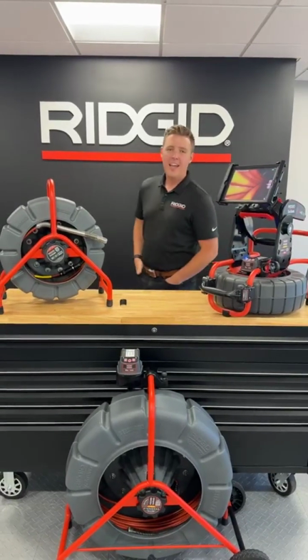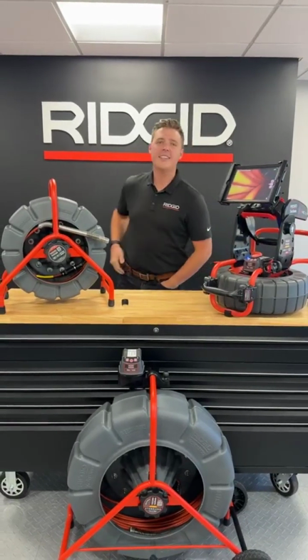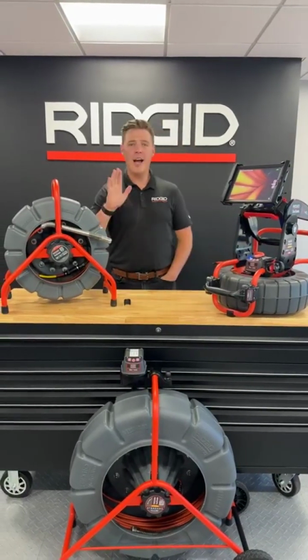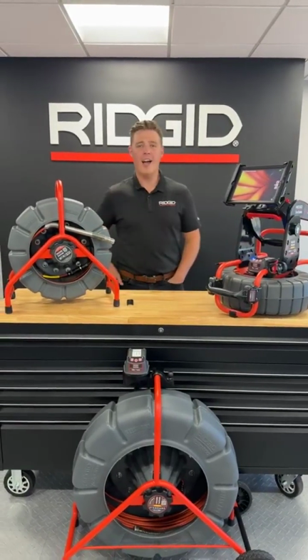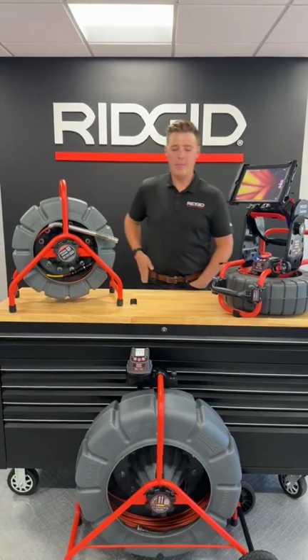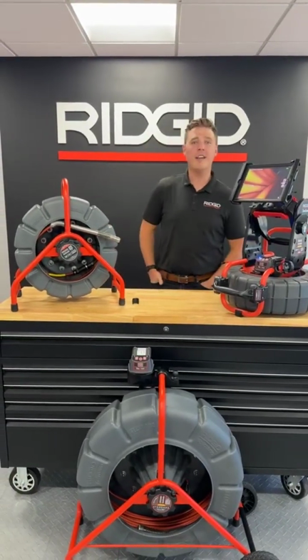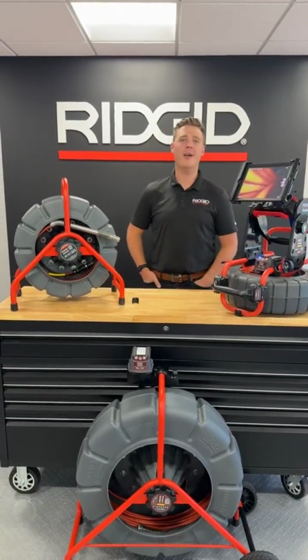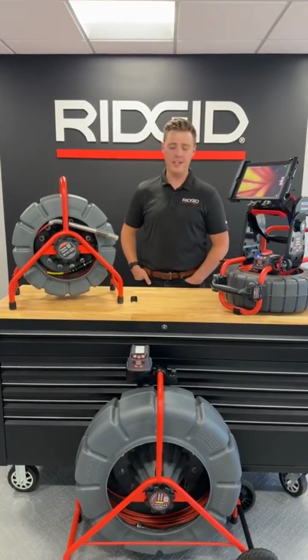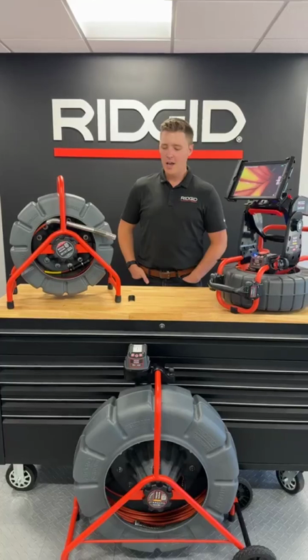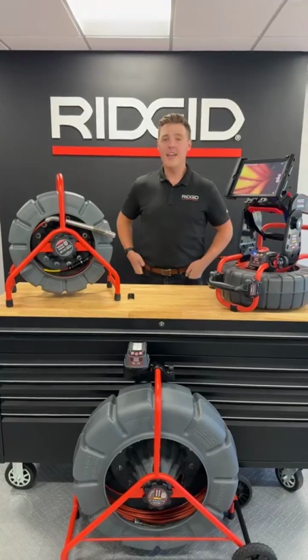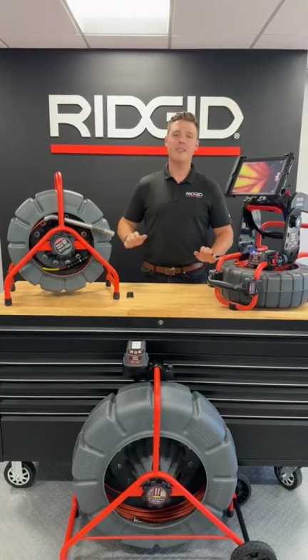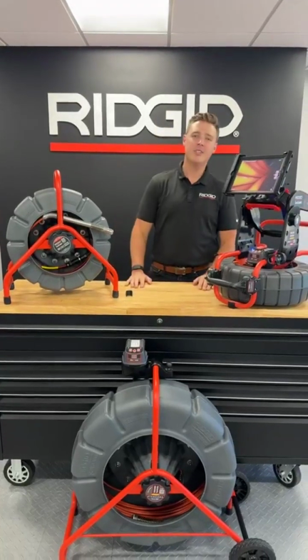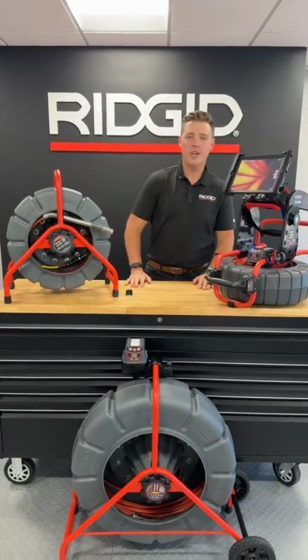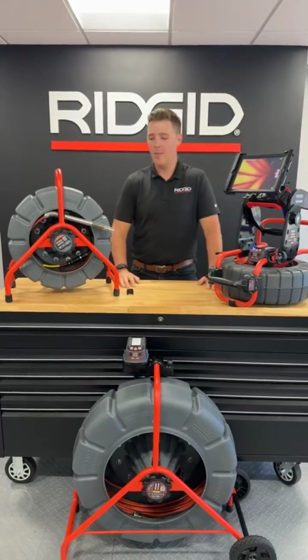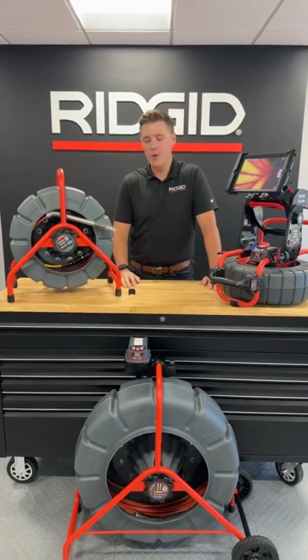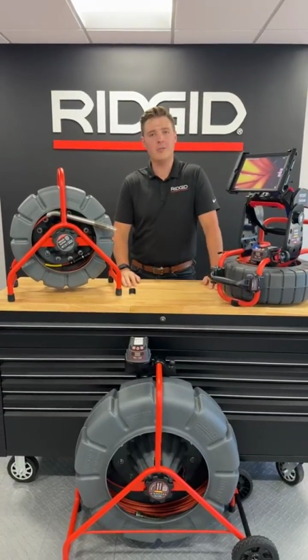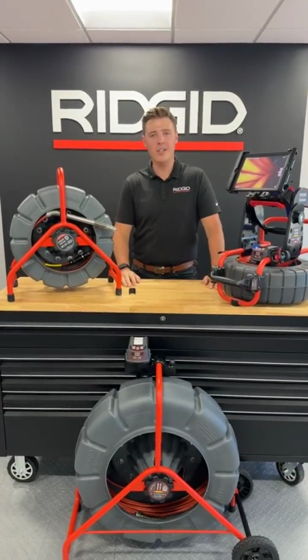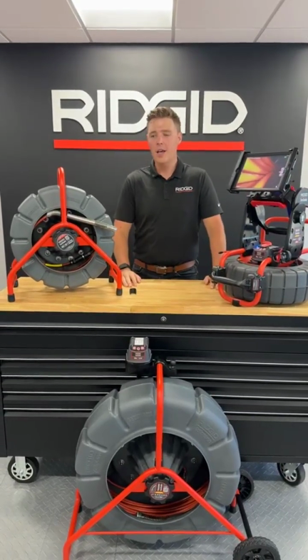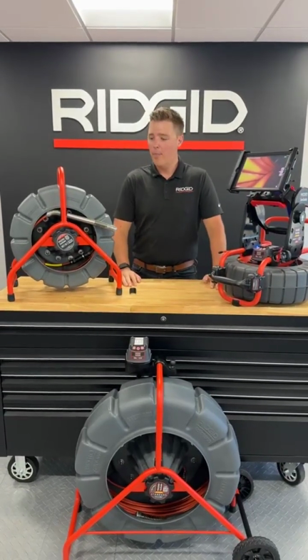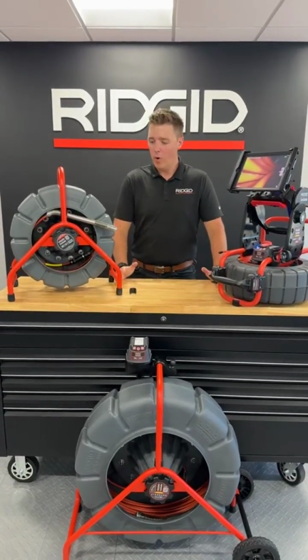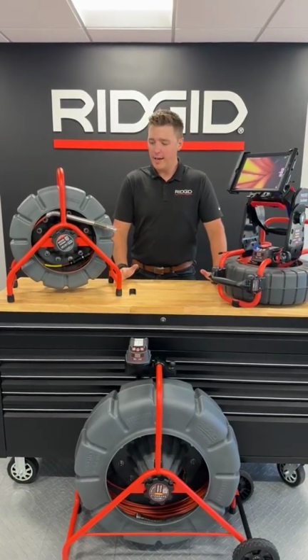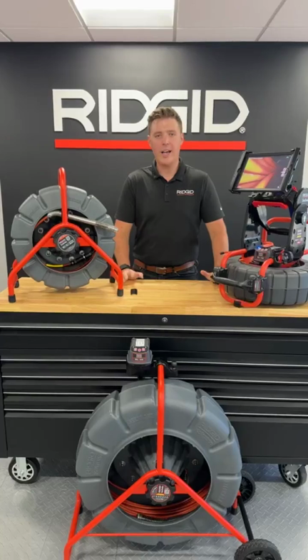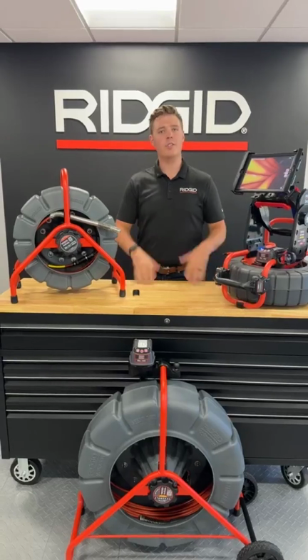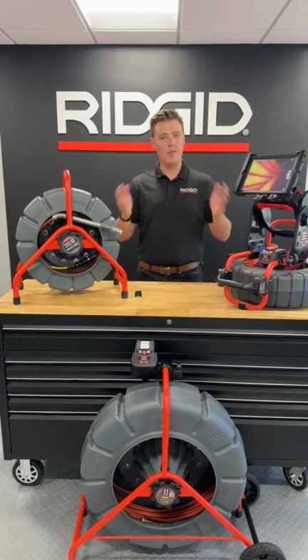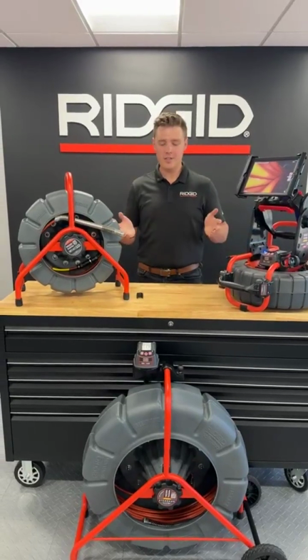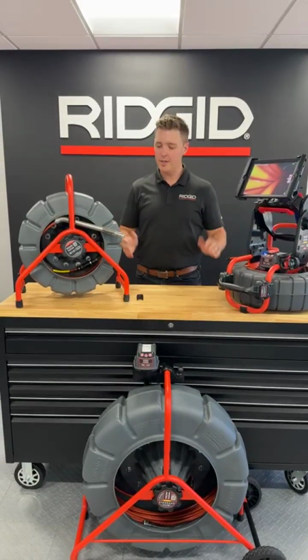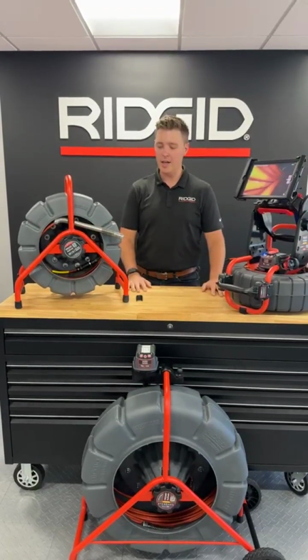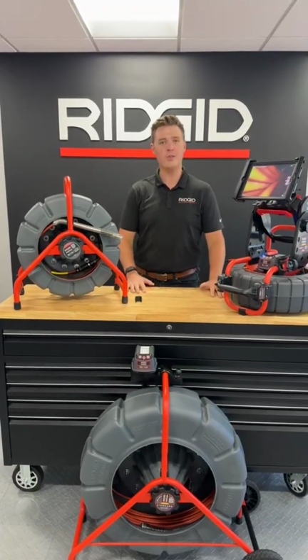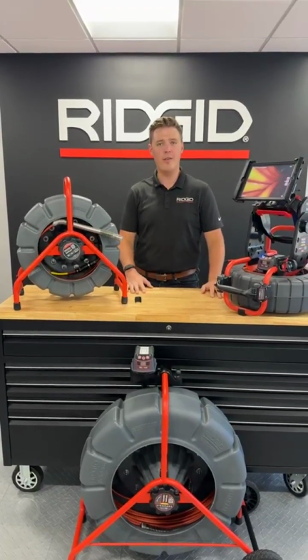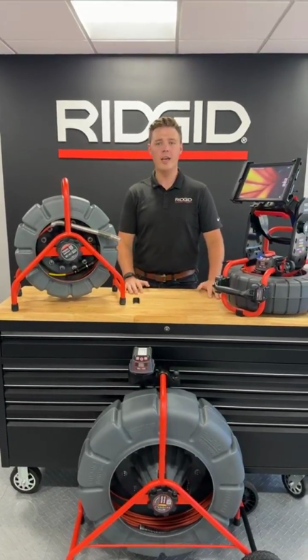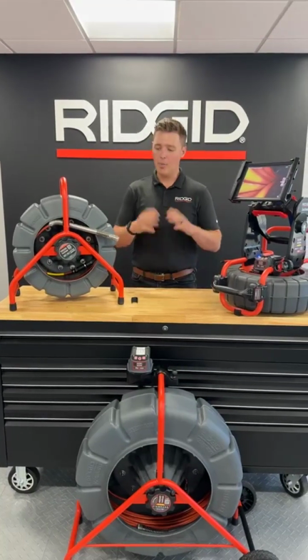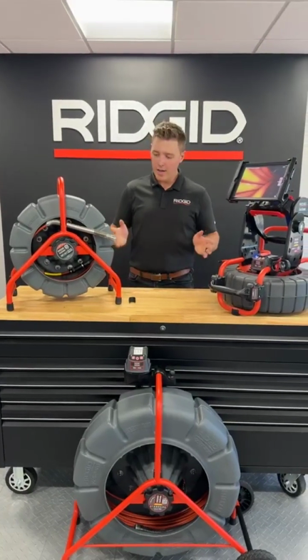Hey guys, I'm Kyle. I am a product manager here at RIDGID. Today I'm excited to share with you guys some new products we're launching. Before I get going, I kind of want to just give a brief history lesson of the digital self-leveling product line.